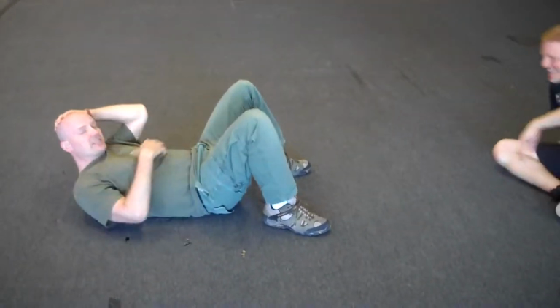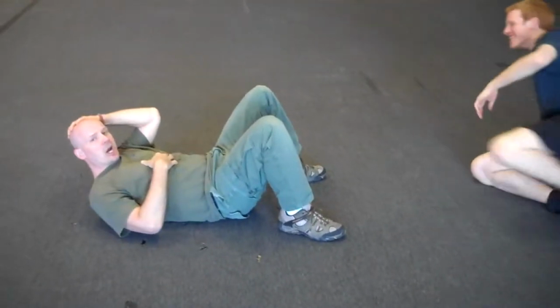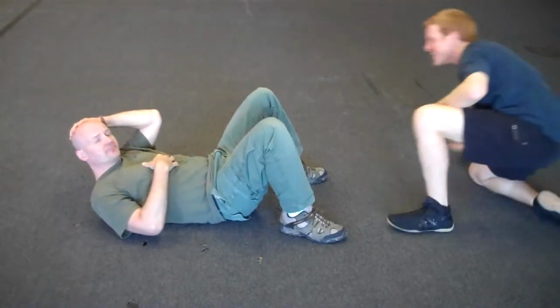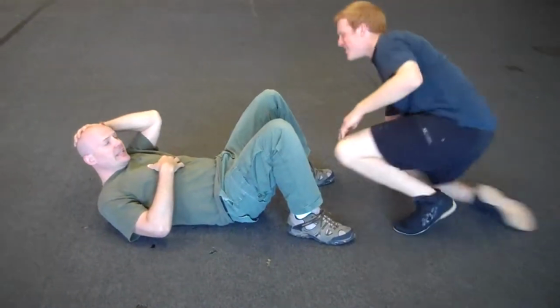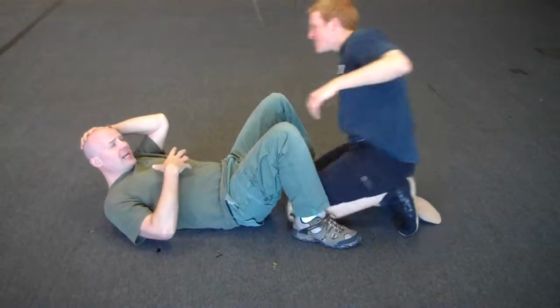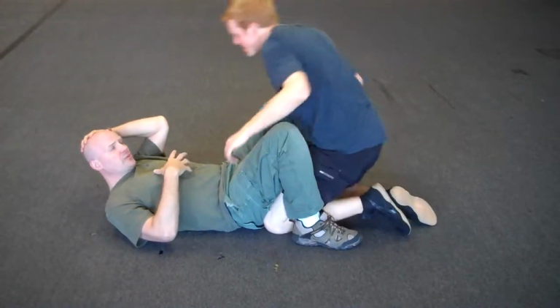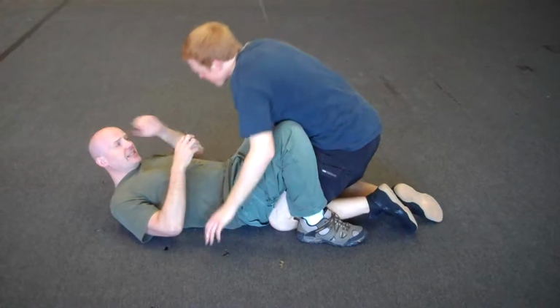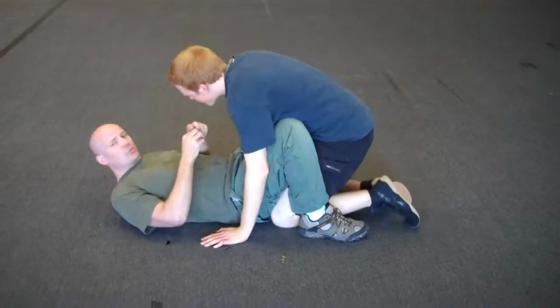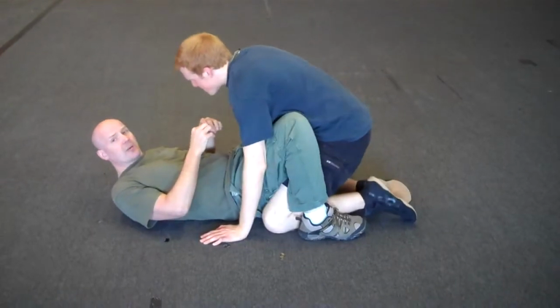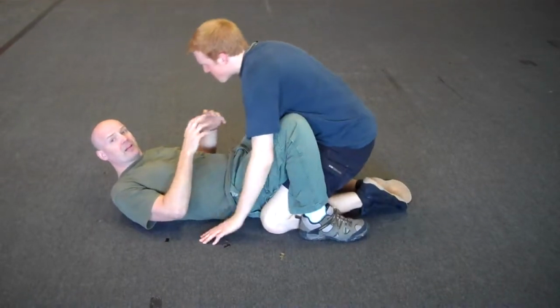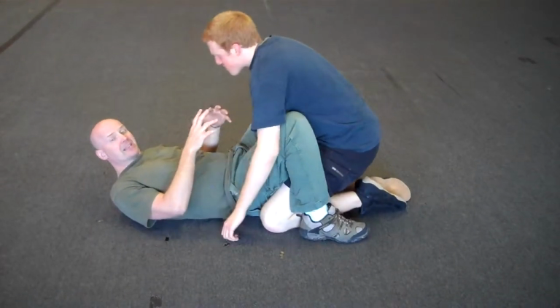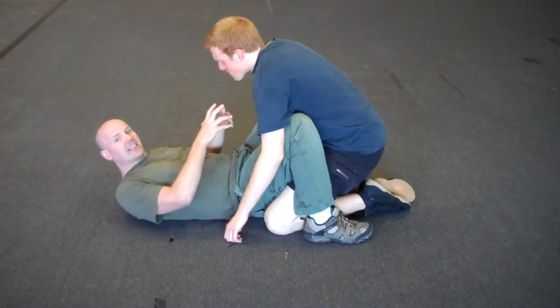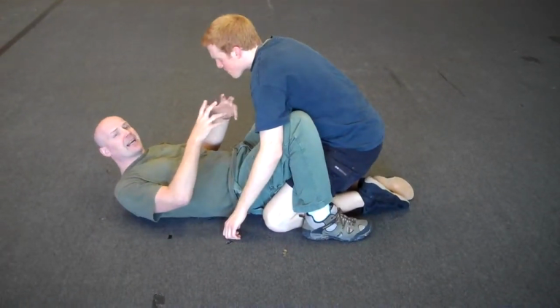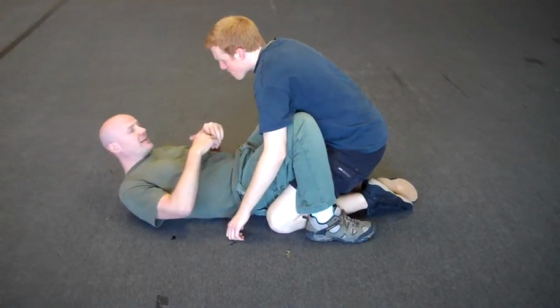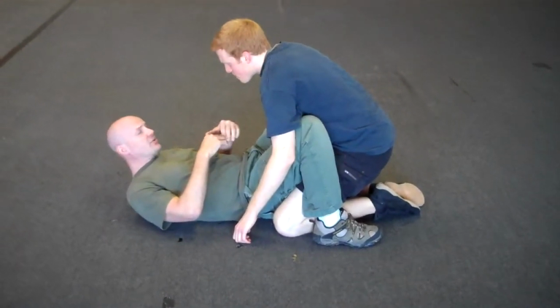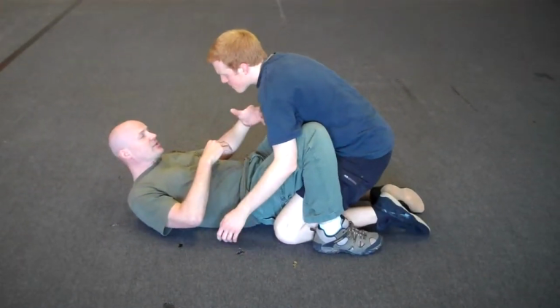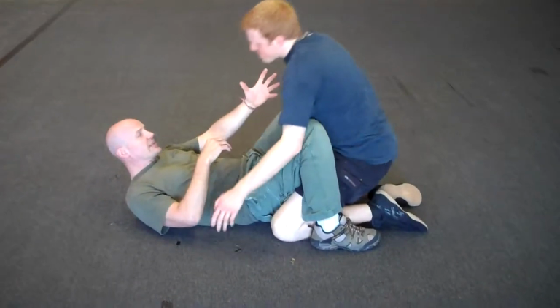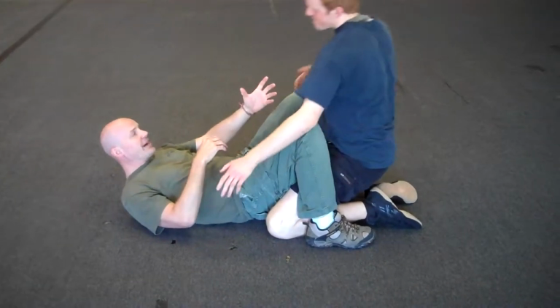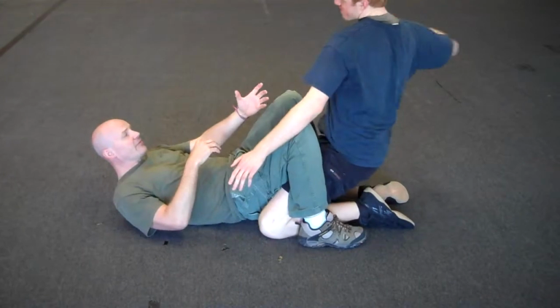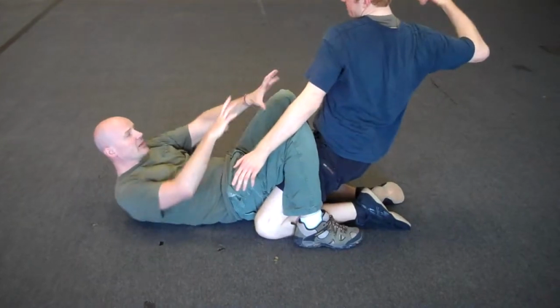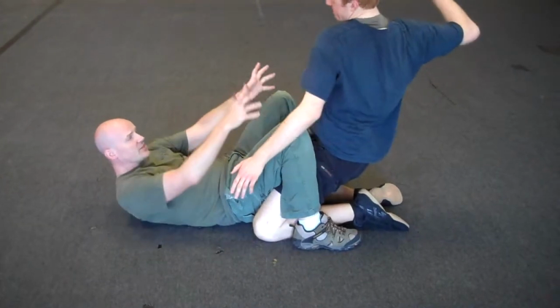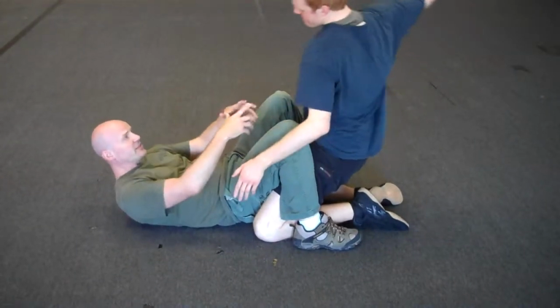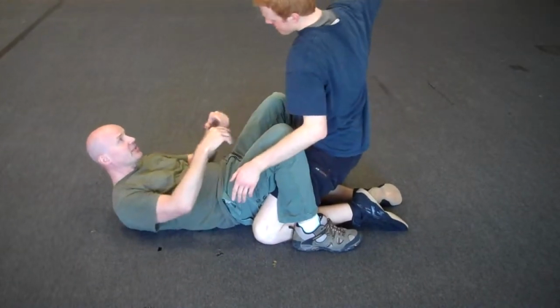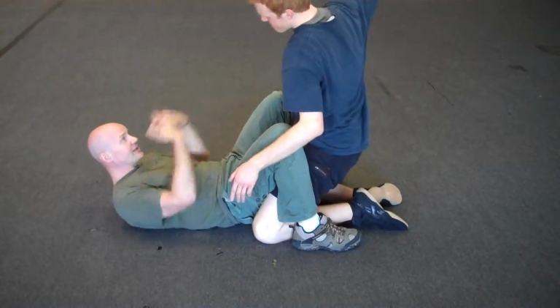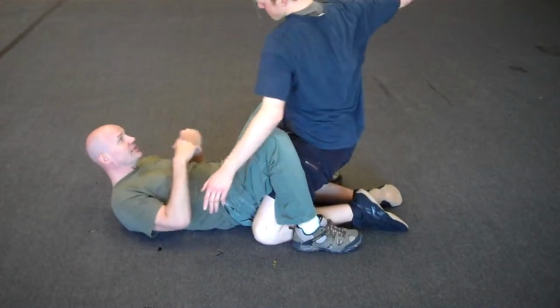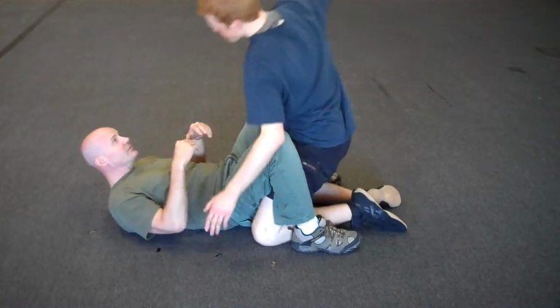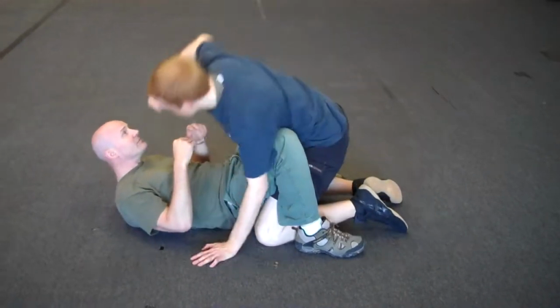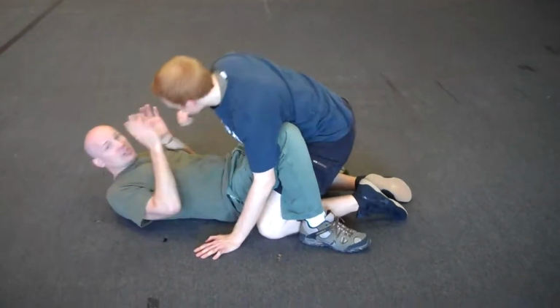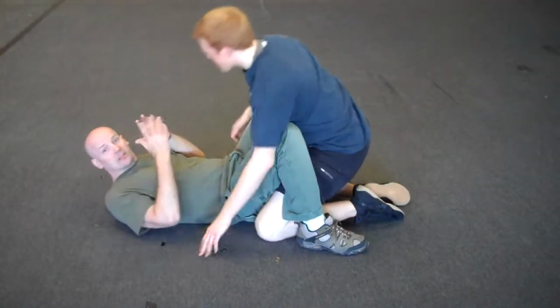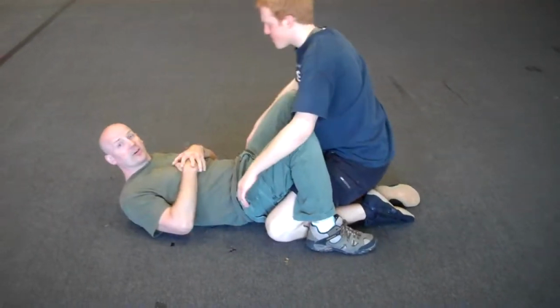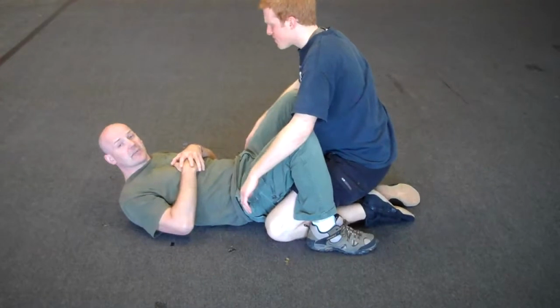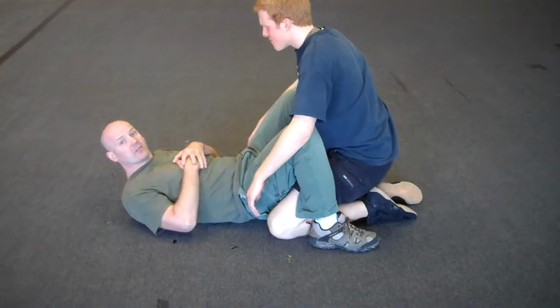Ryan's in my guard. He's trying to punch me, but he rears up a lot and gives me a lot of space. He rears up to really take my head off, giving me all the space in here, but he's trying to punch me hard and take my head off.